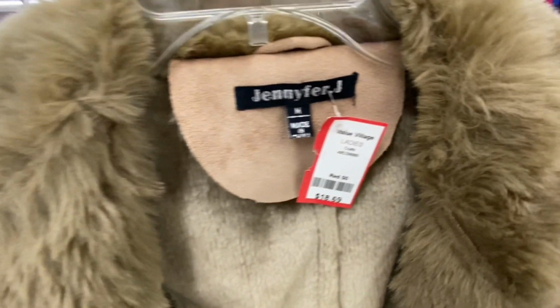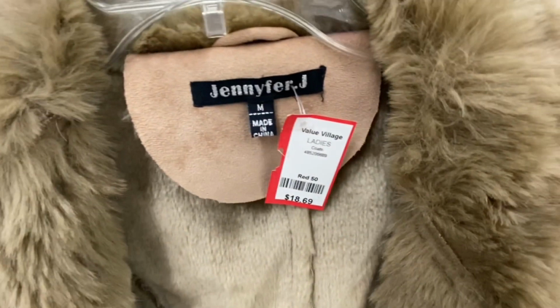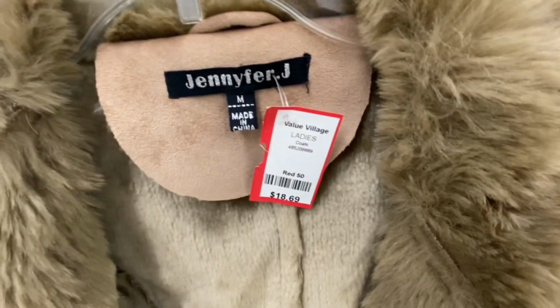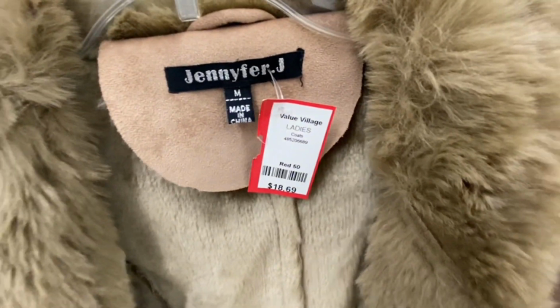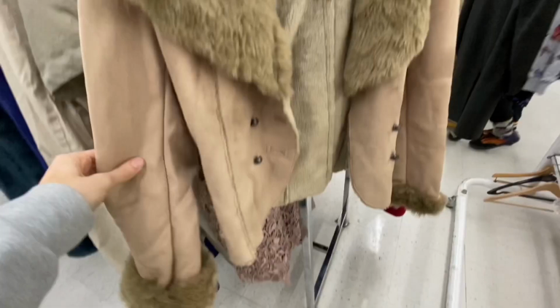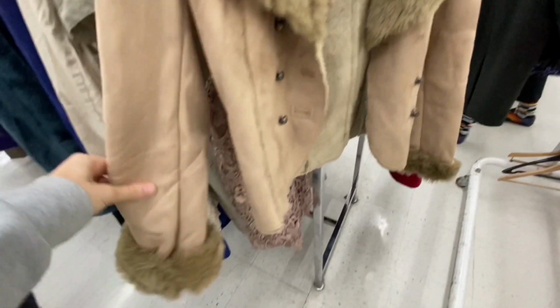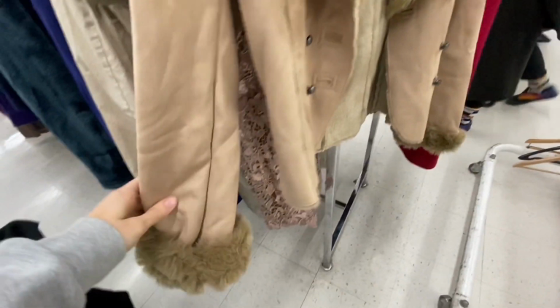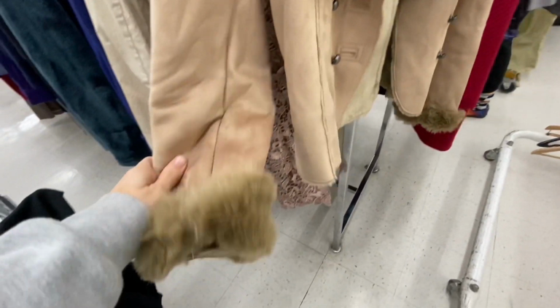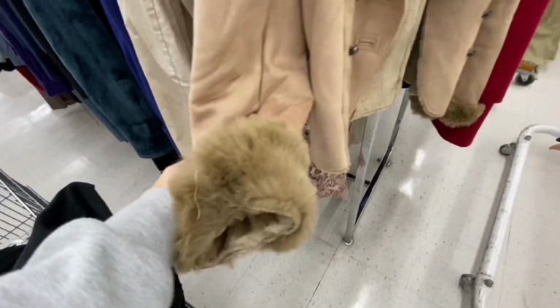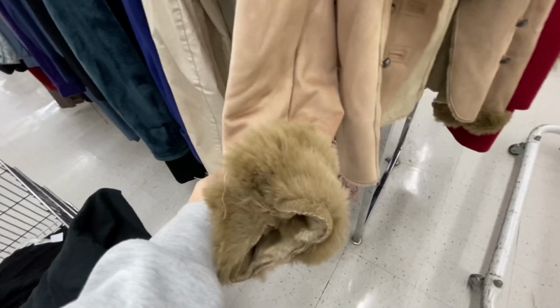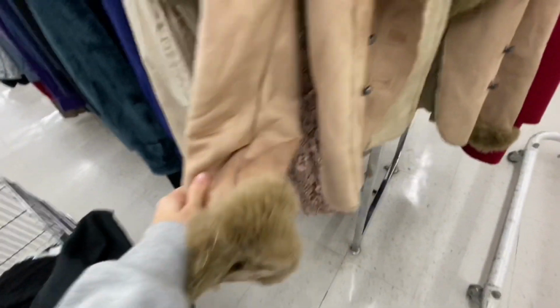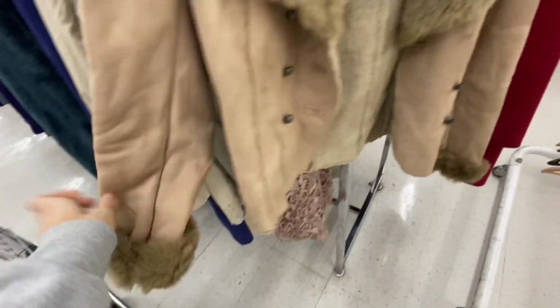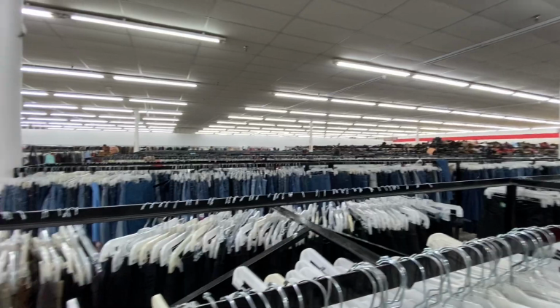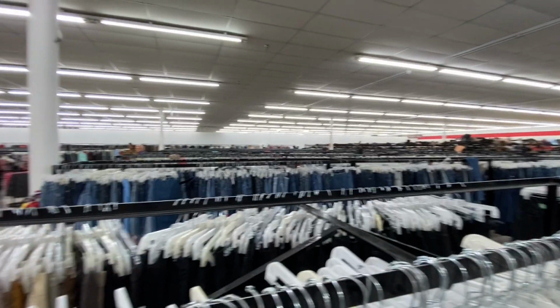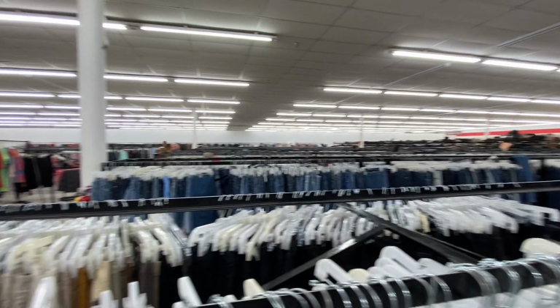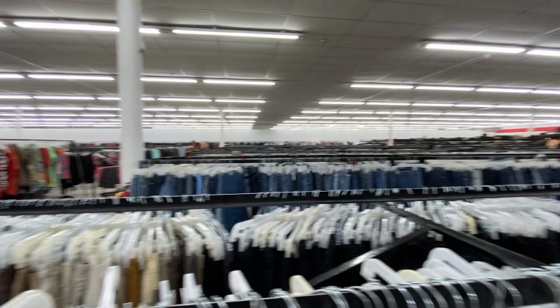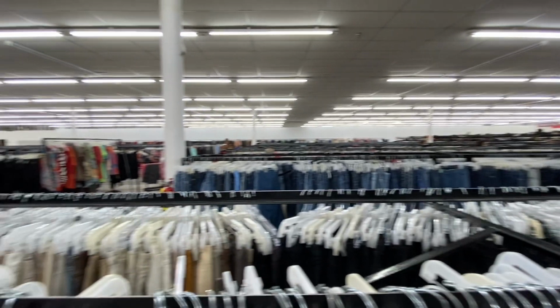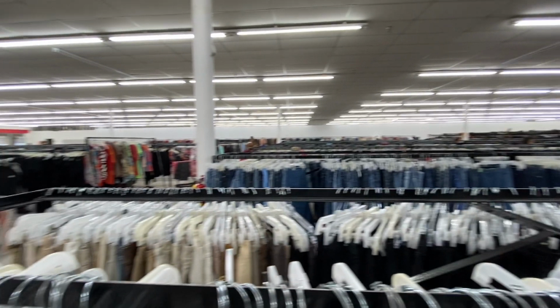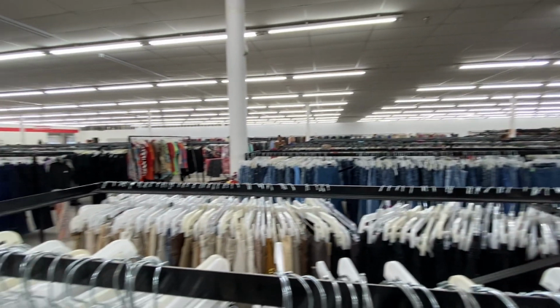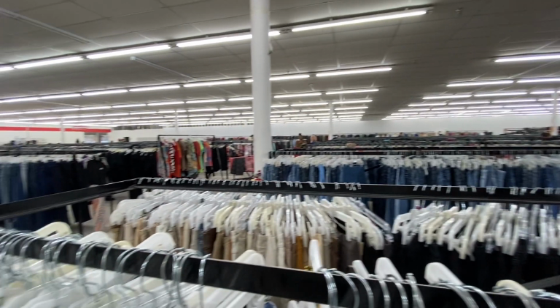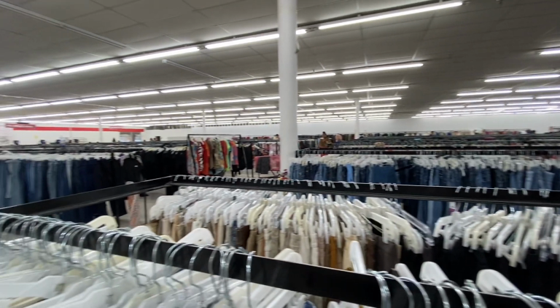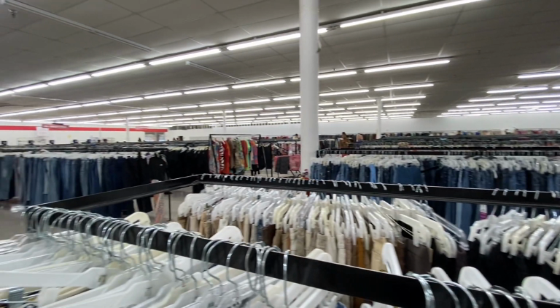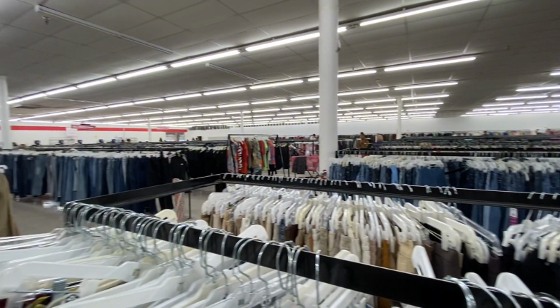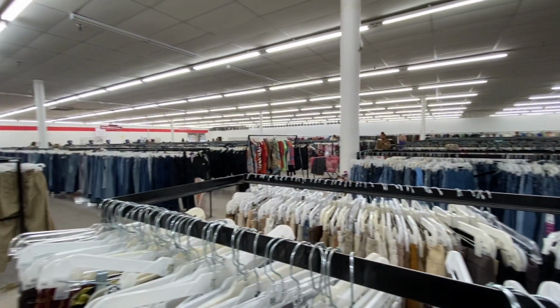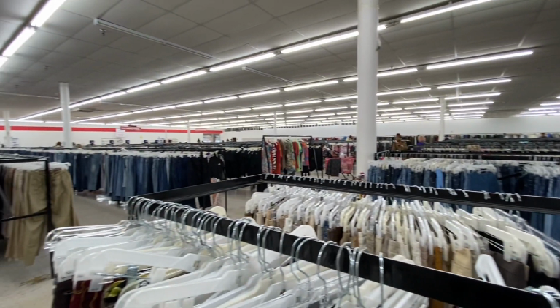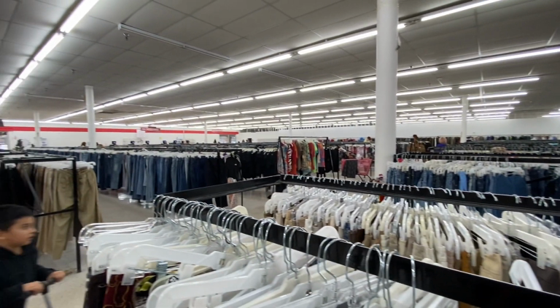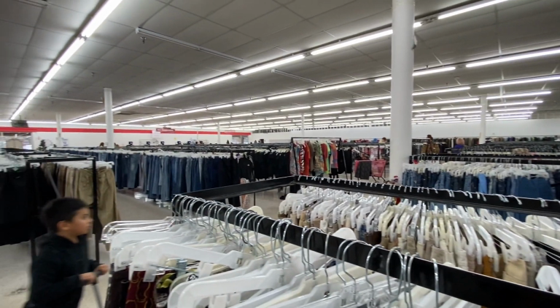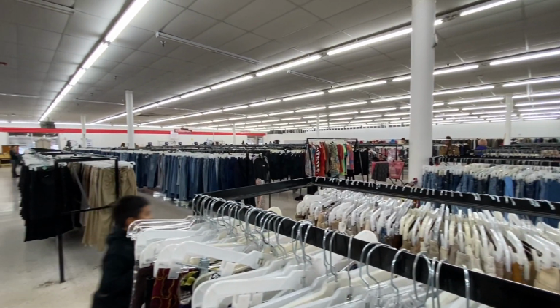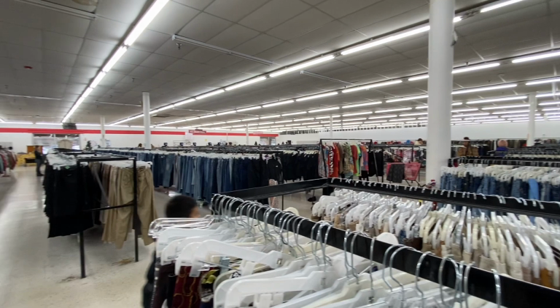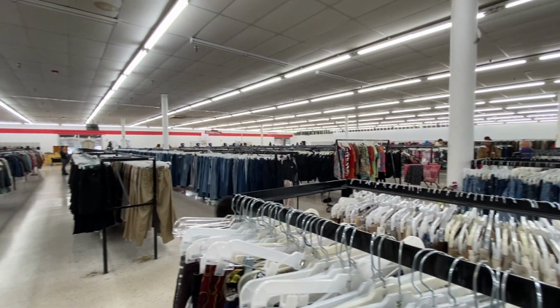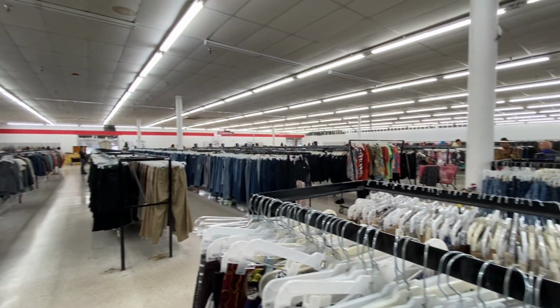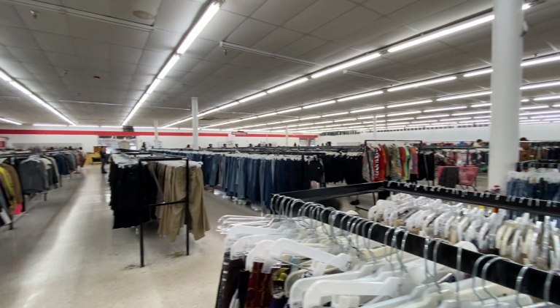She's going to be so perfect for when it's cold outside. That is the end of the thrift-with-me — thank you so much for watching and don't forget to like and subscribe!